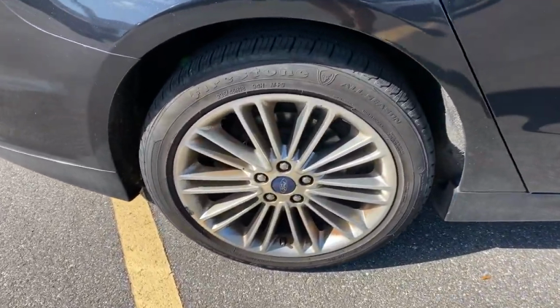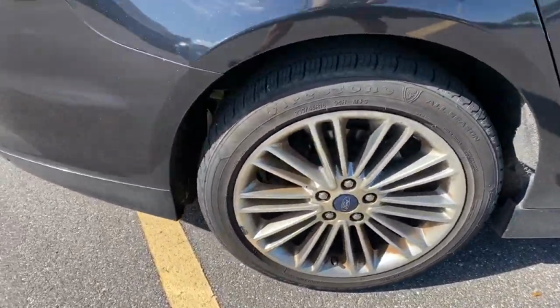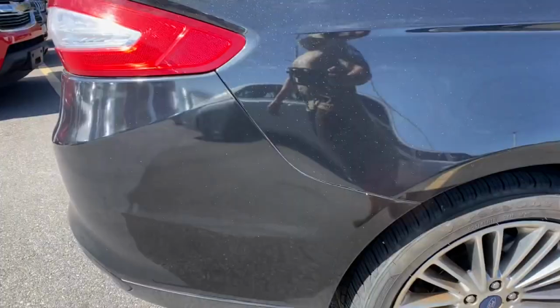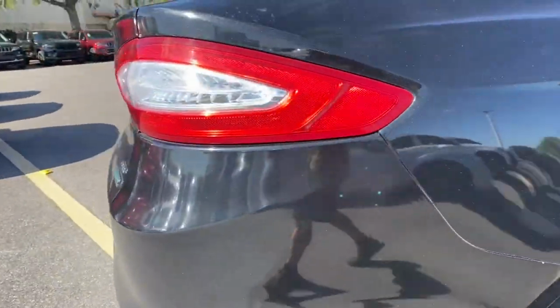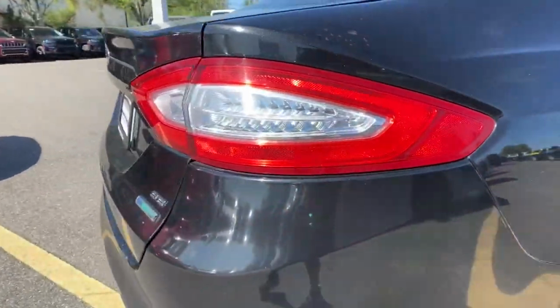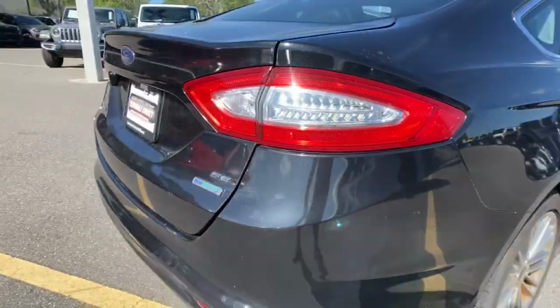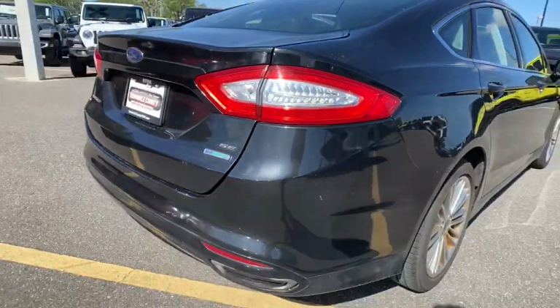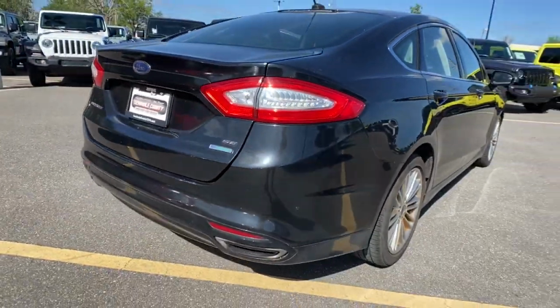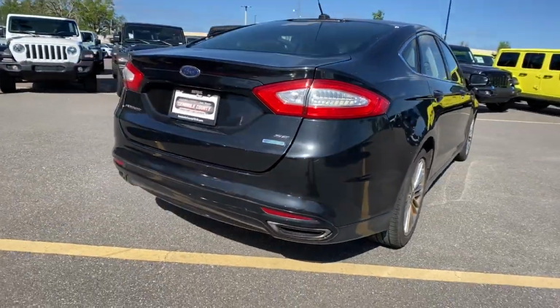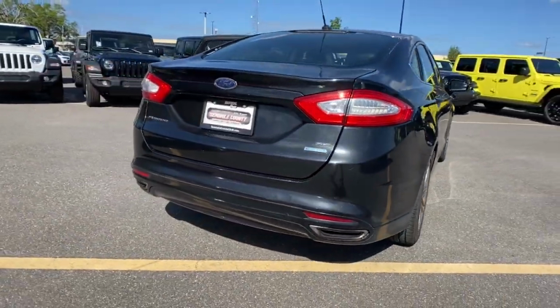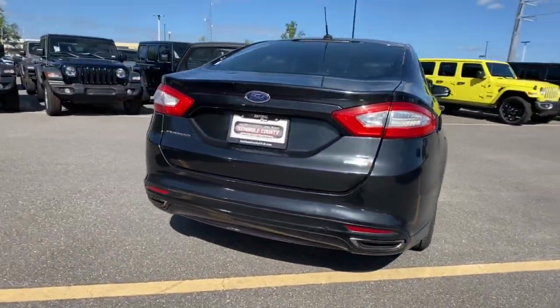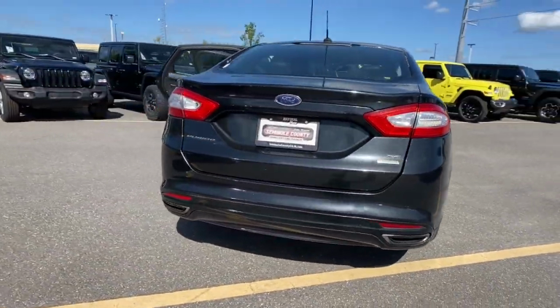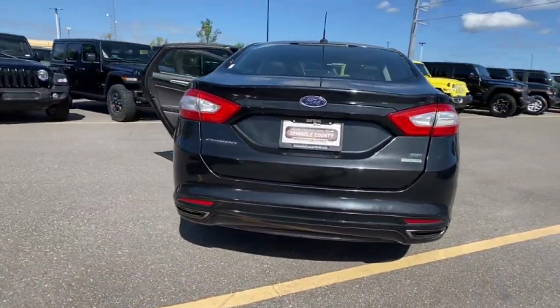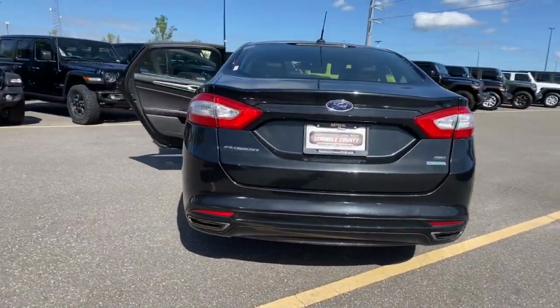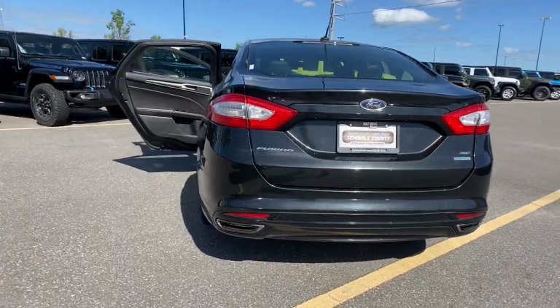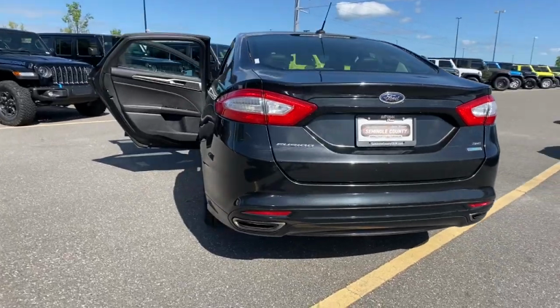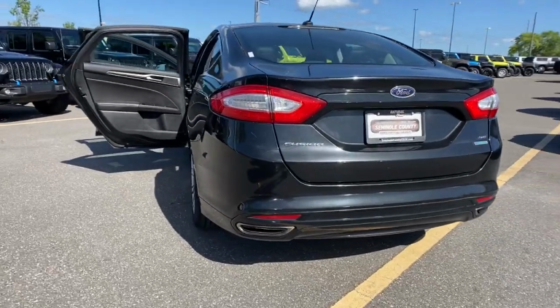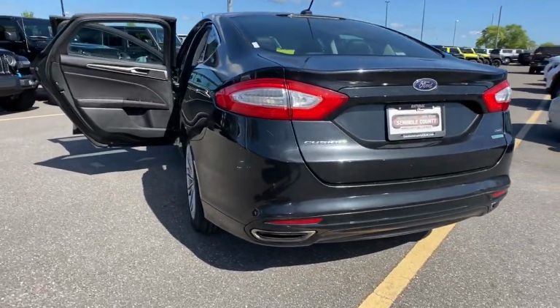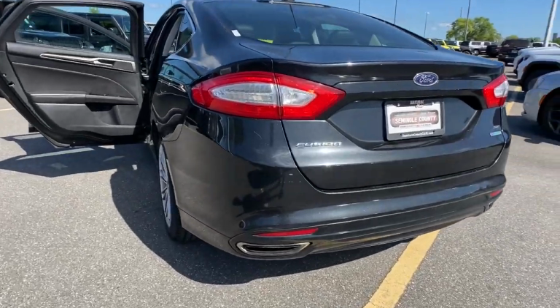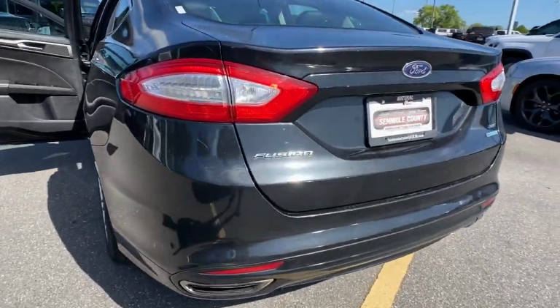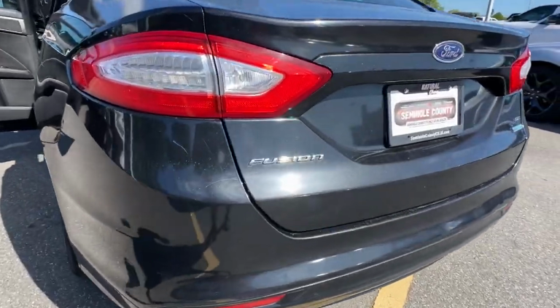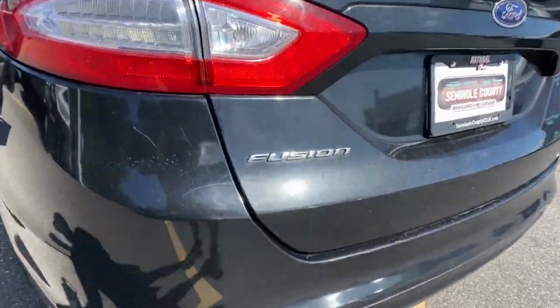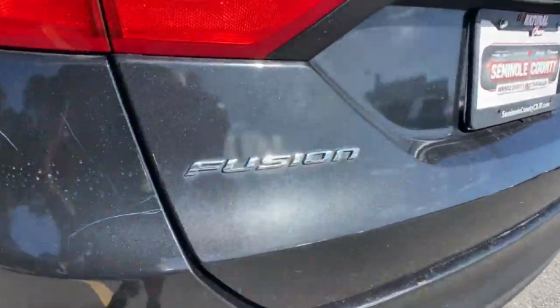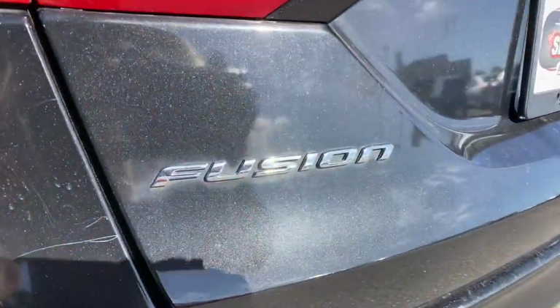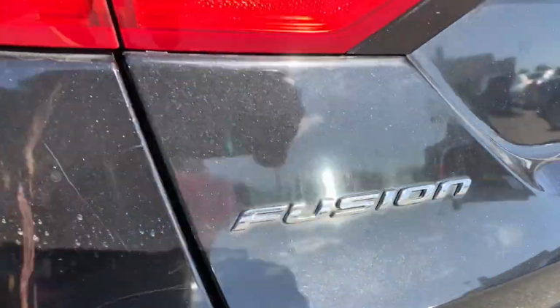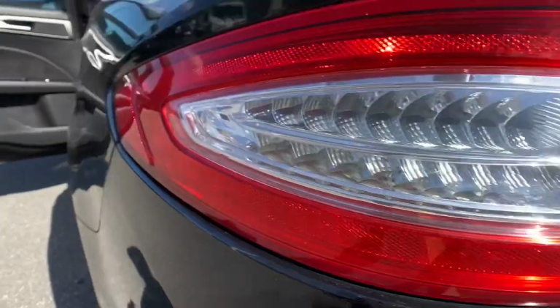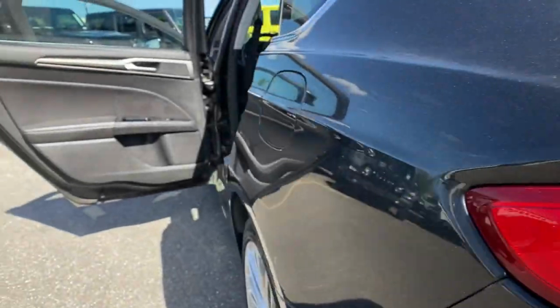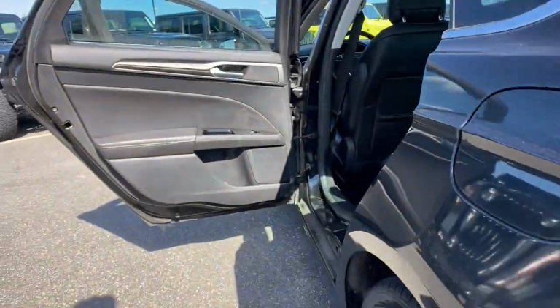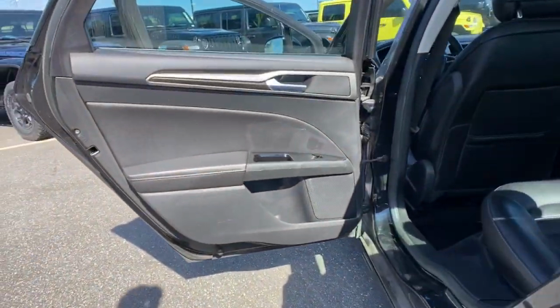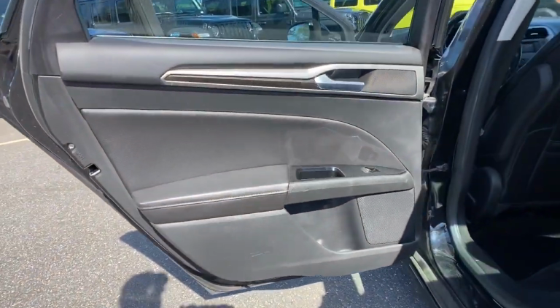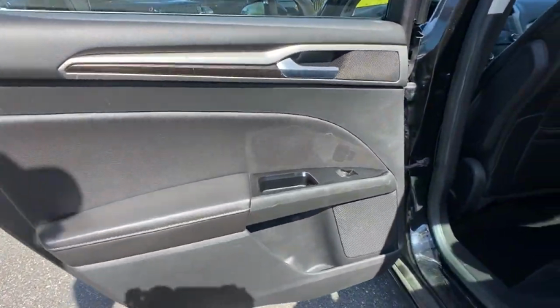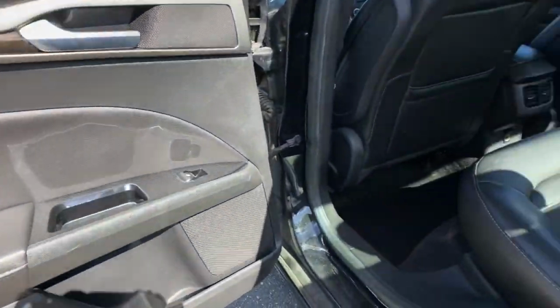This midsize four-door leverages the latest technology to keep you safe, connected, and entertained, while it suits and spoils you with a tasteful, luxurious interior and silky smooth ride. The following are some of this vehicle's highlighted options.